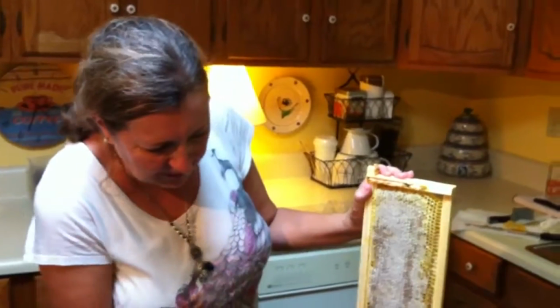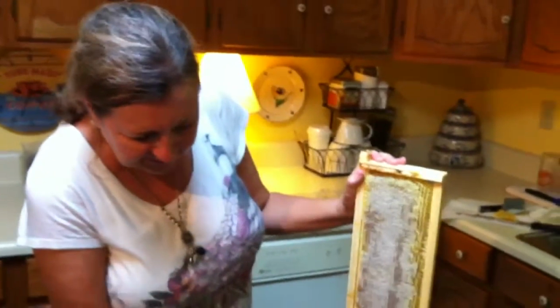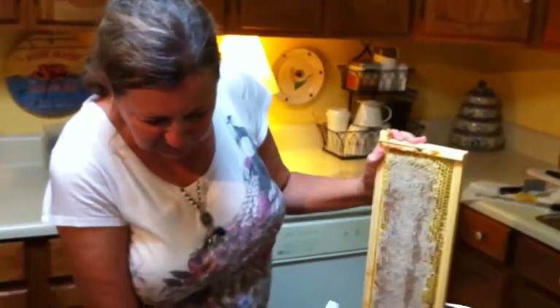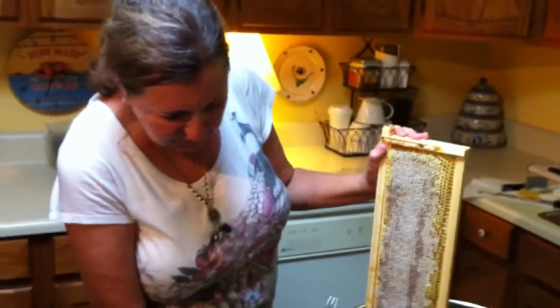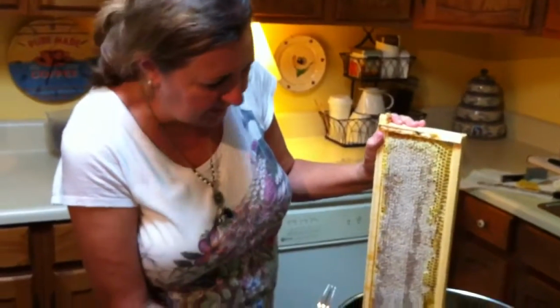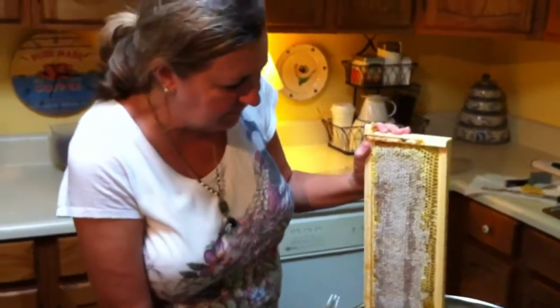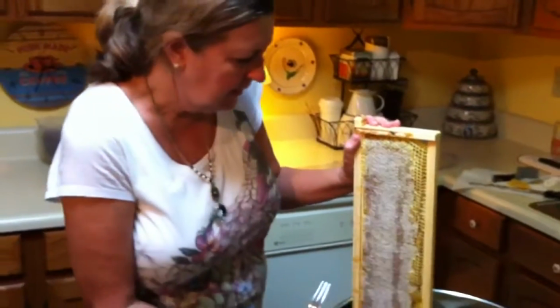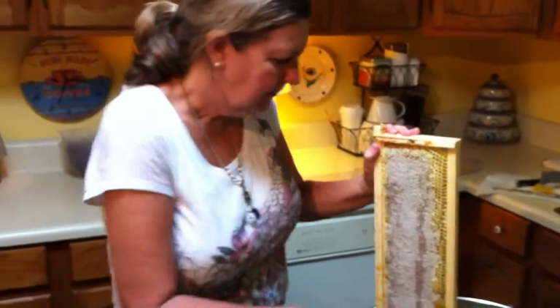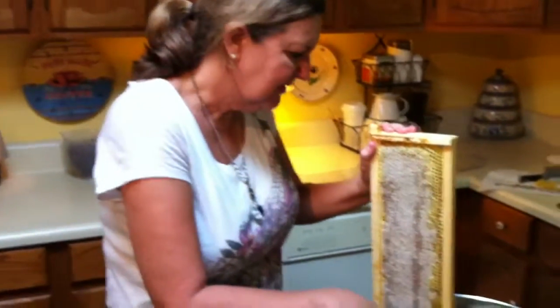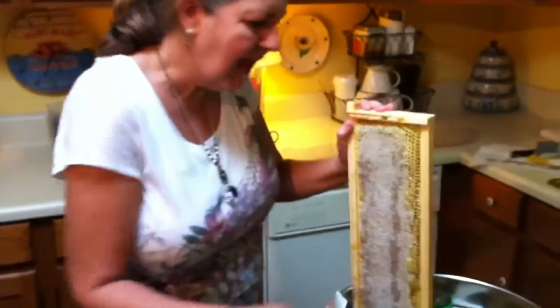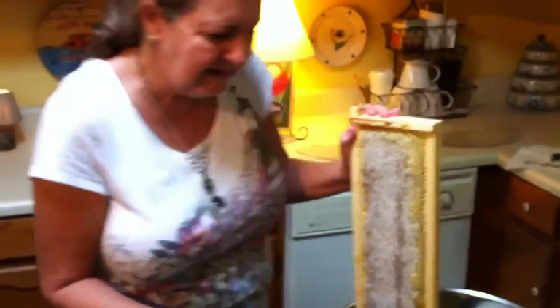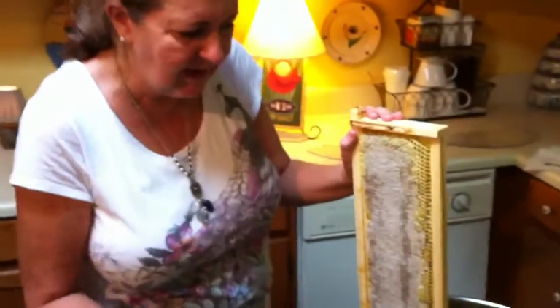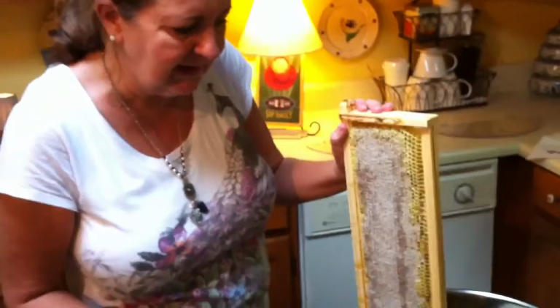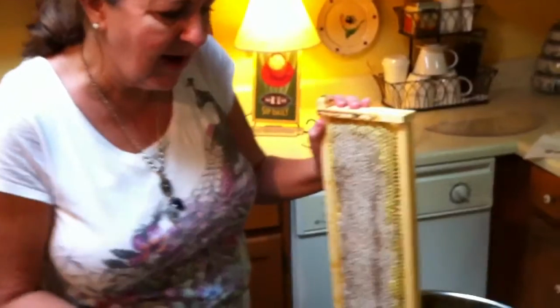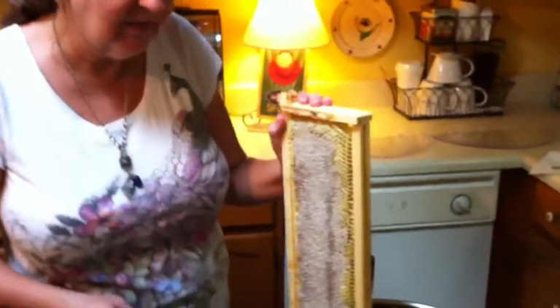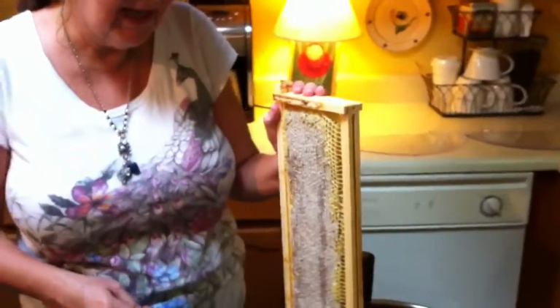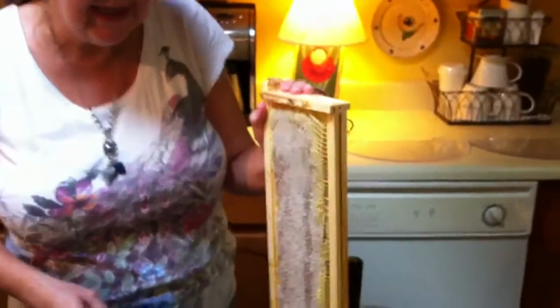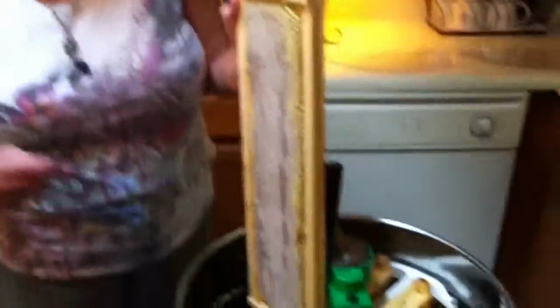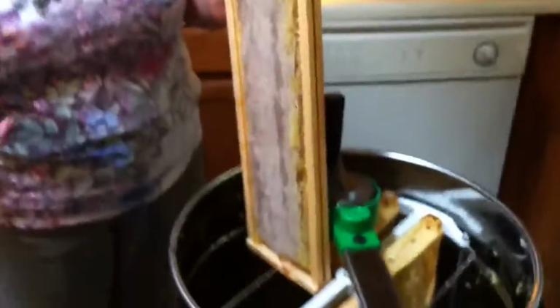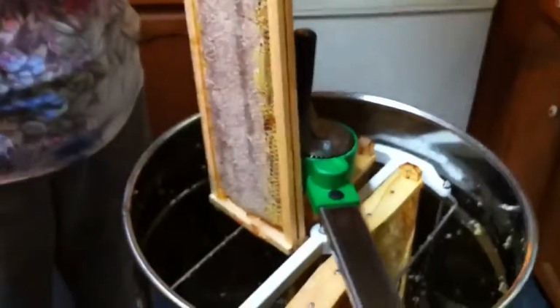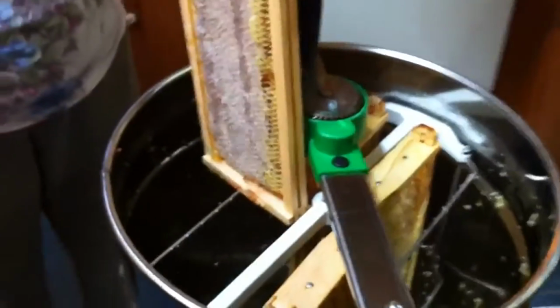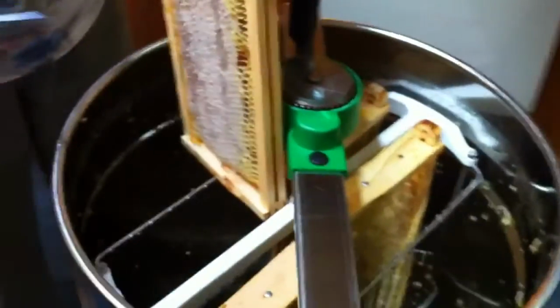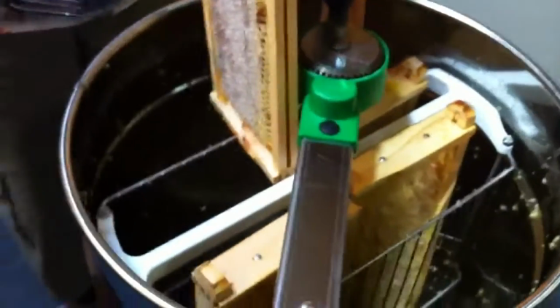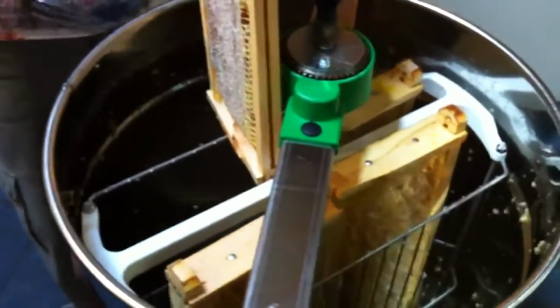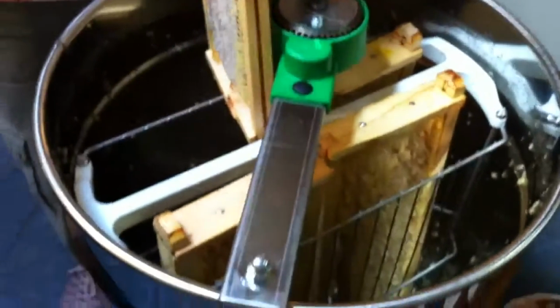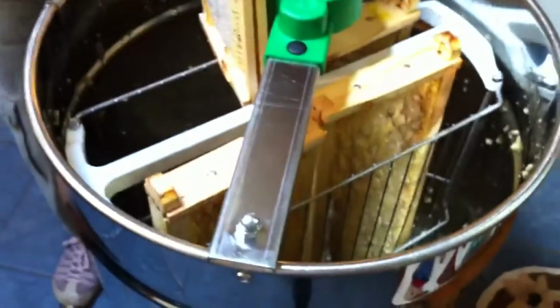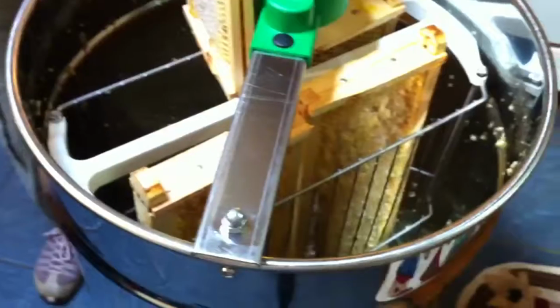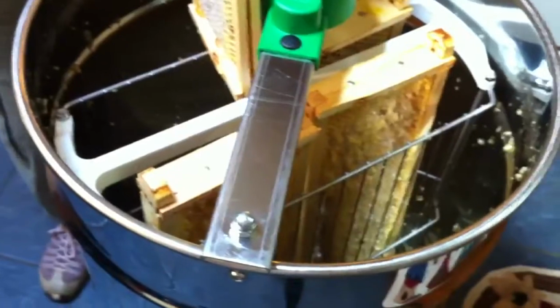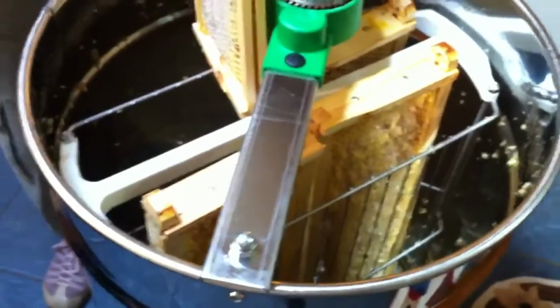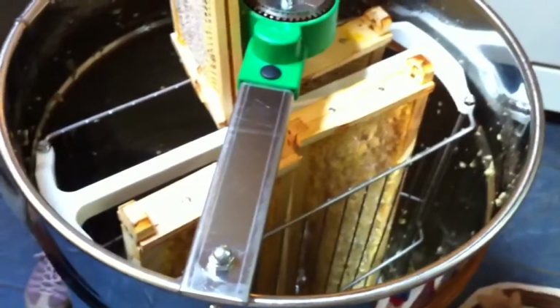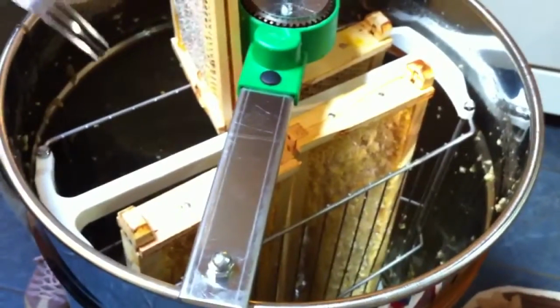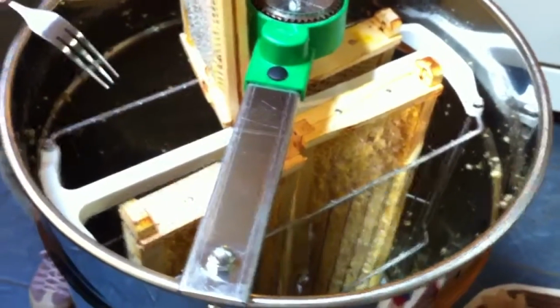We bought this little two-frame extractor from Kelly. Very pleased with their service. I ordered it on Monday, and by Thursday we had it.